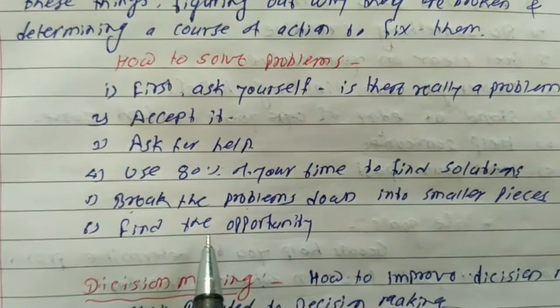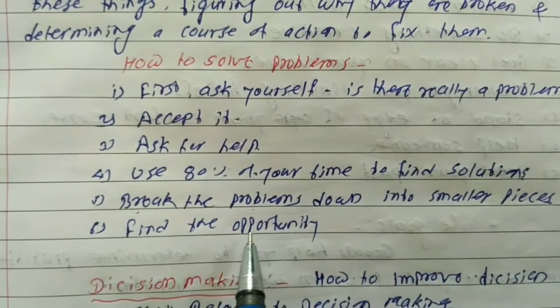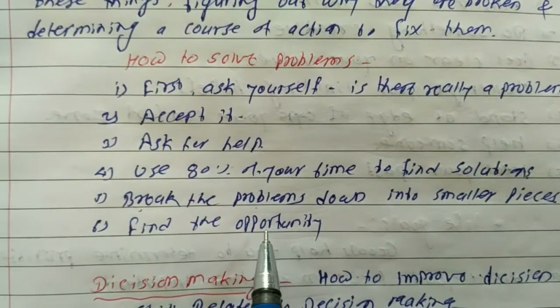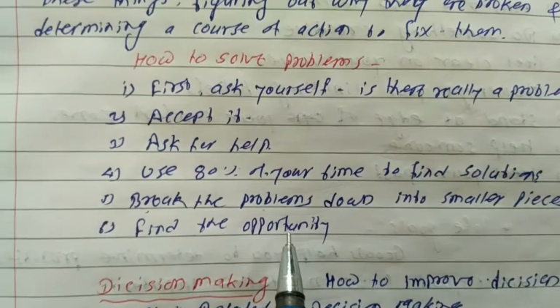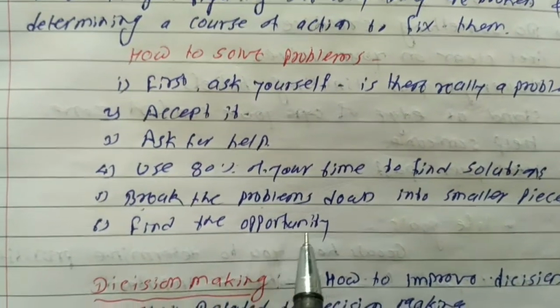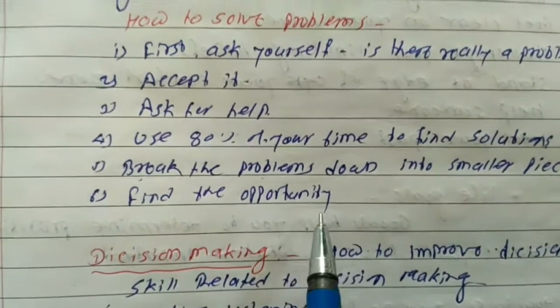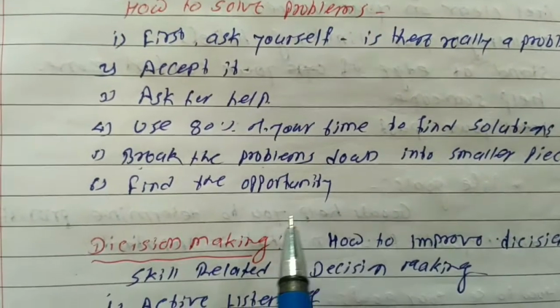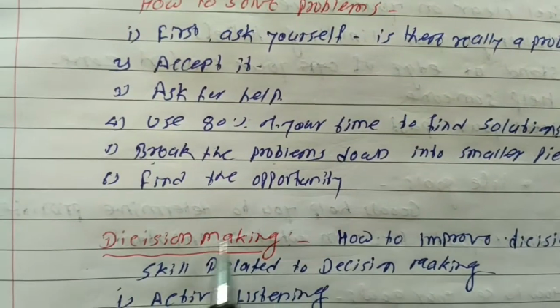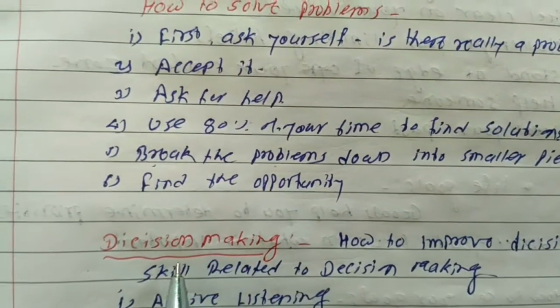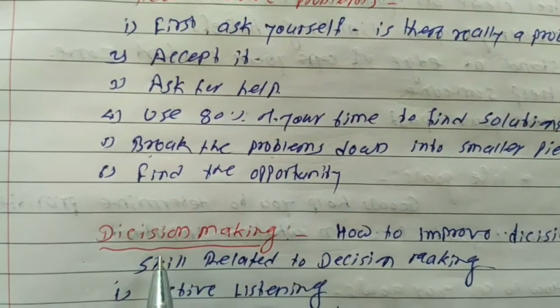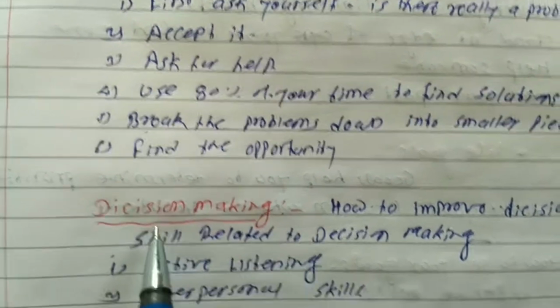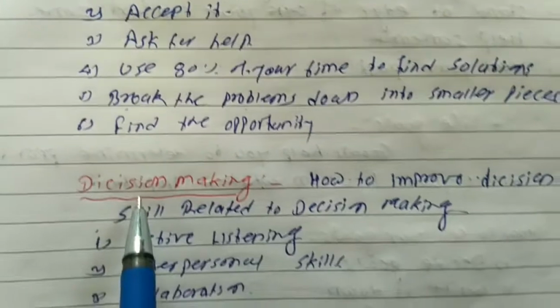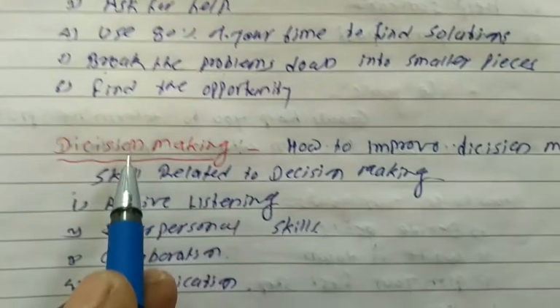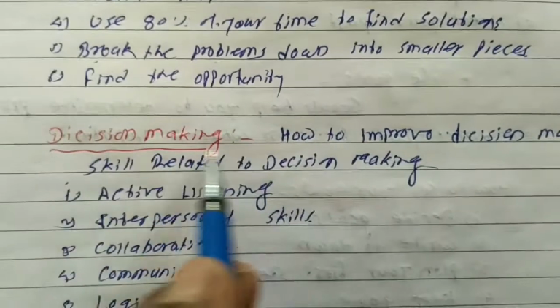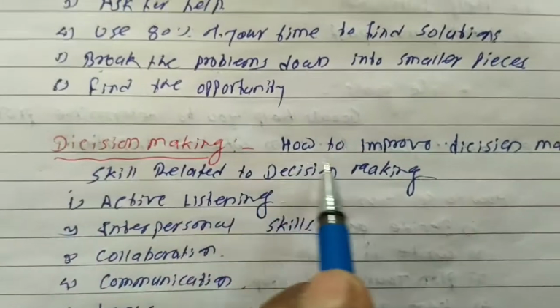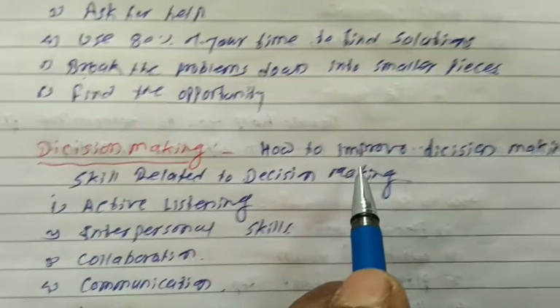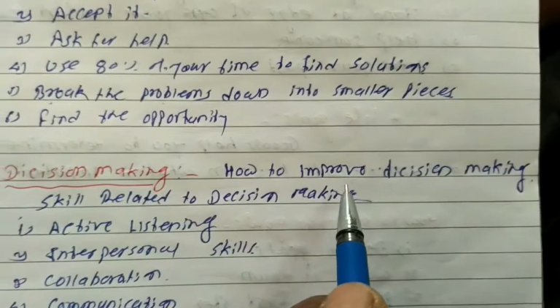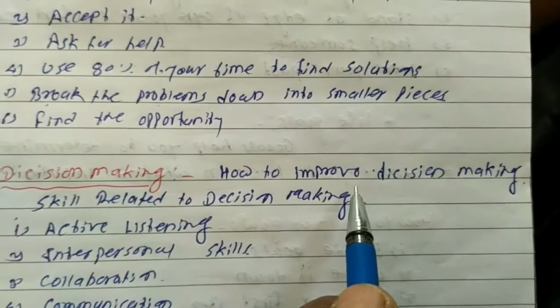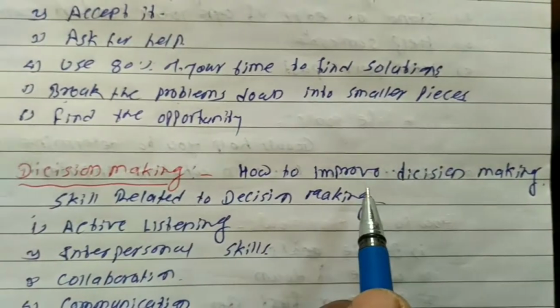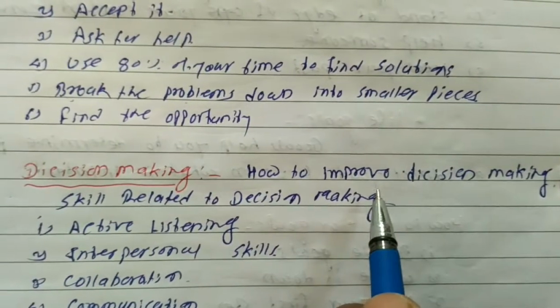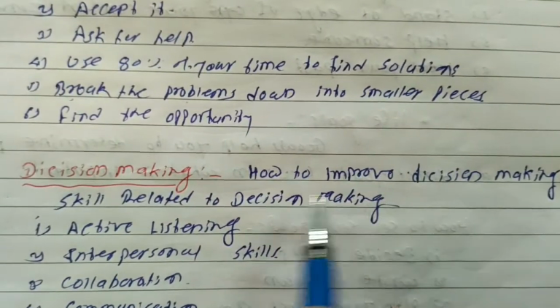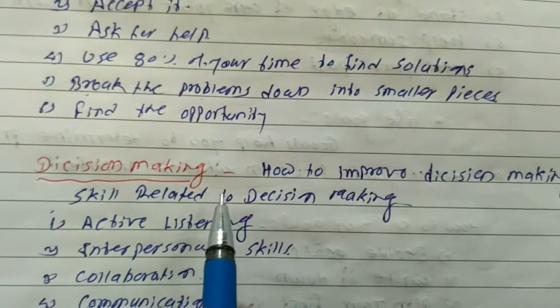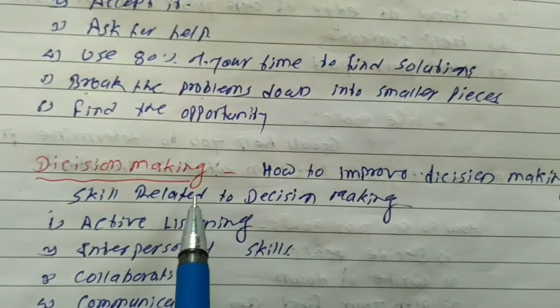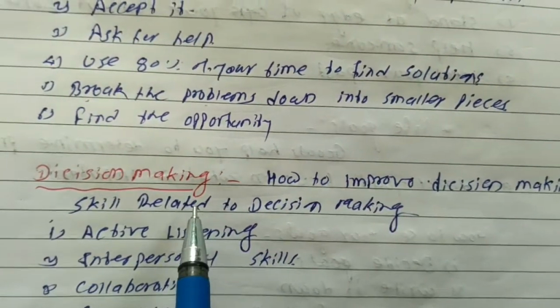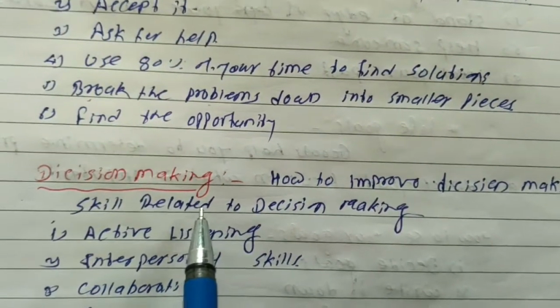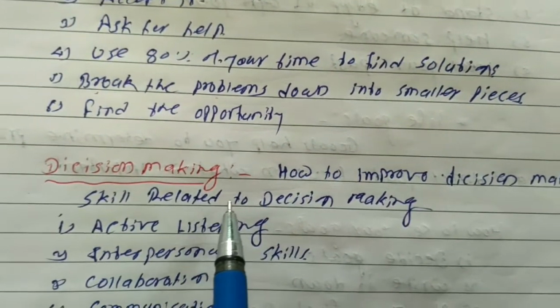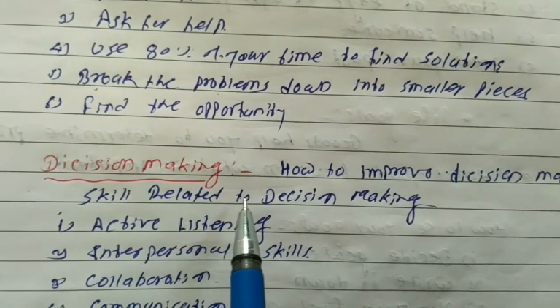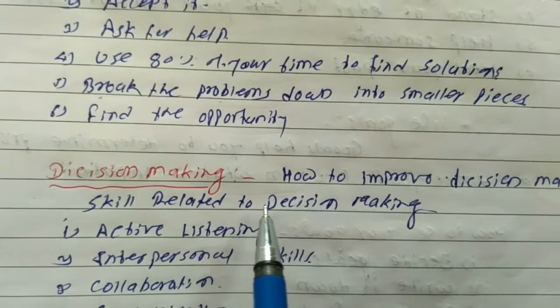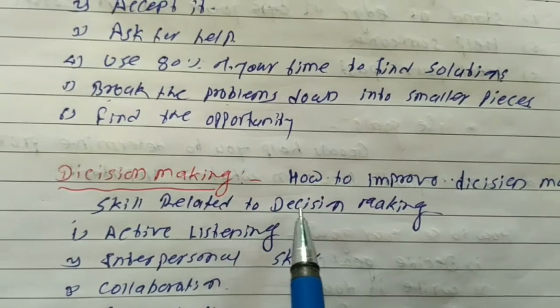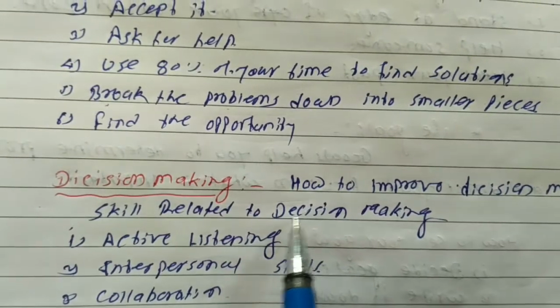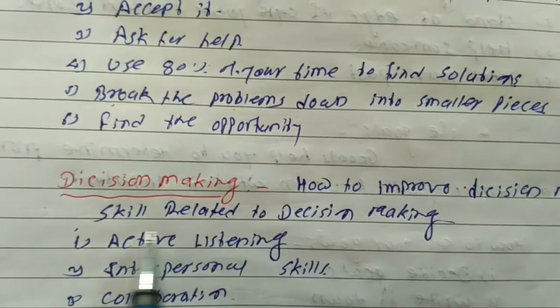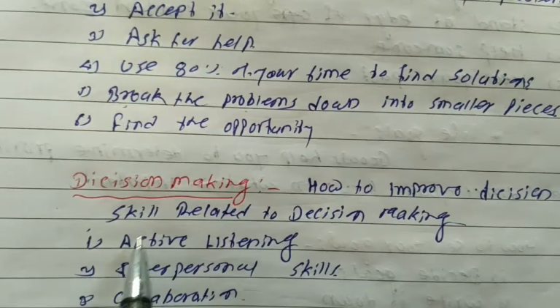5. Find the opportunities. Decision making. How to improve decision making? Some skills related to decision making are as follows.